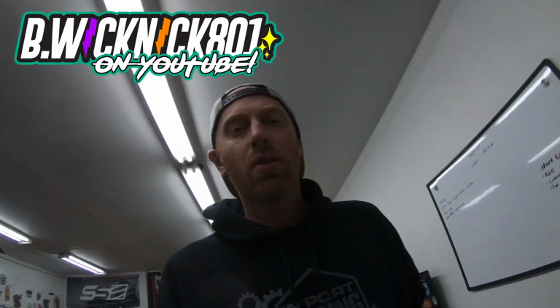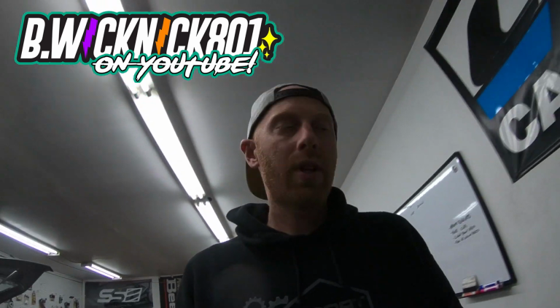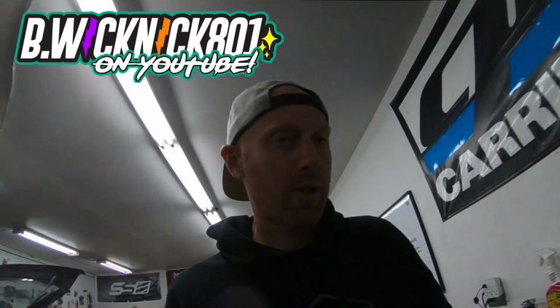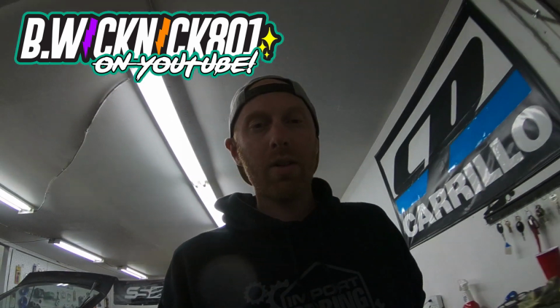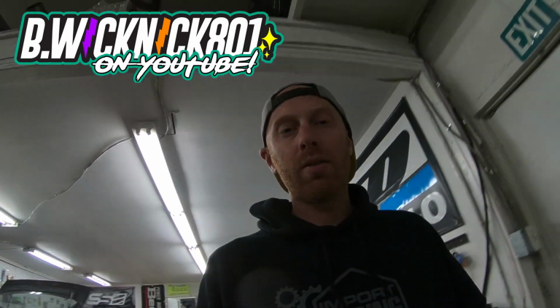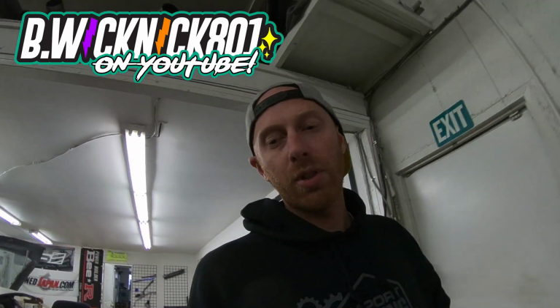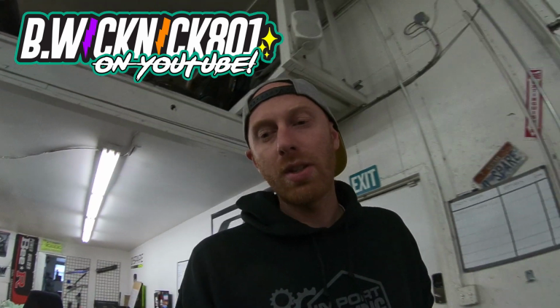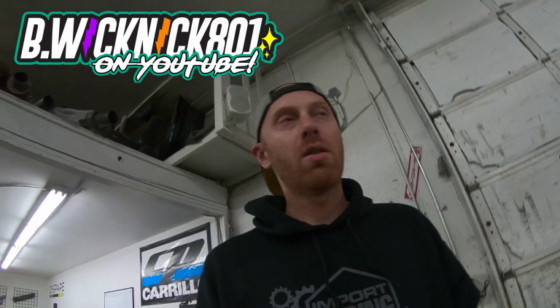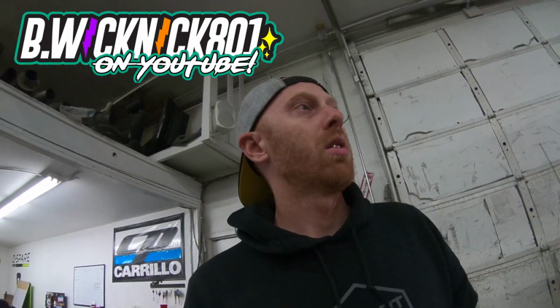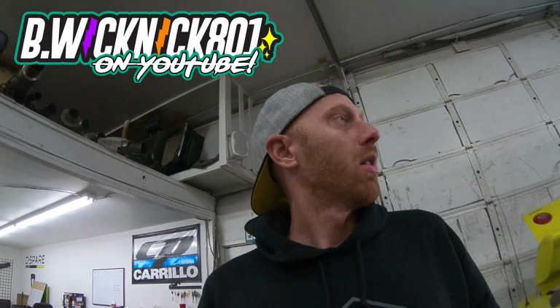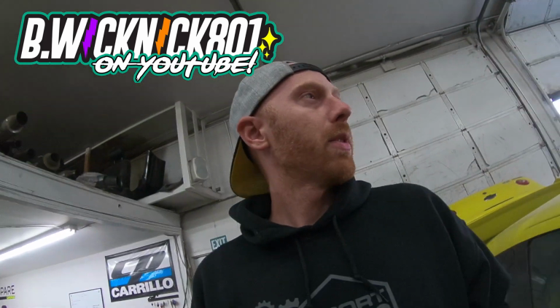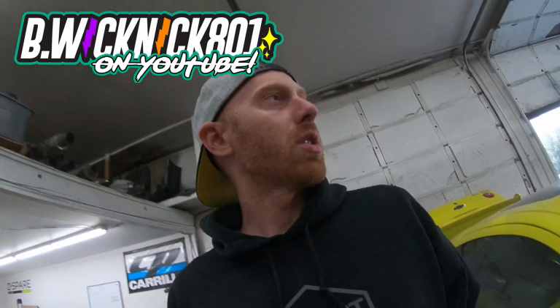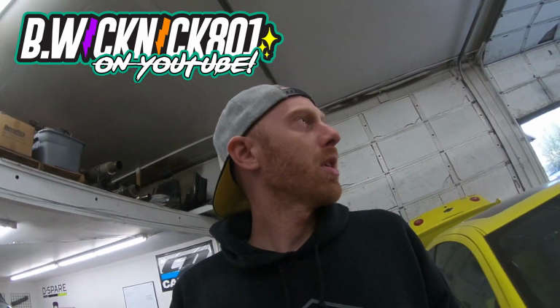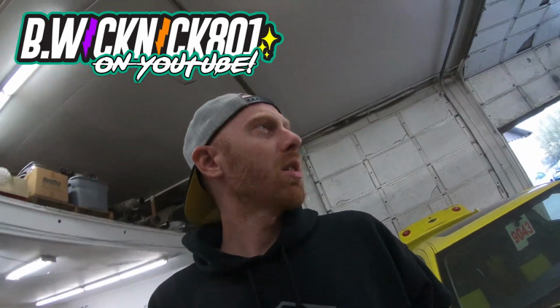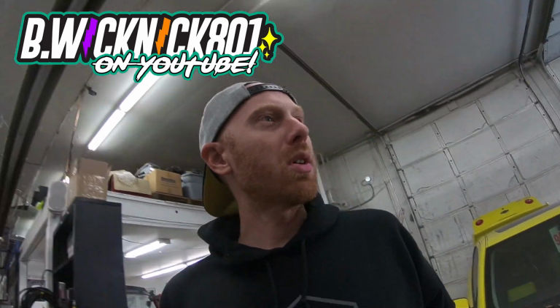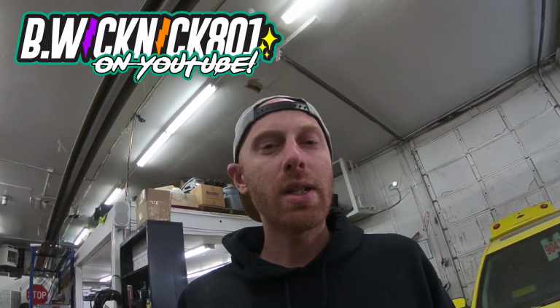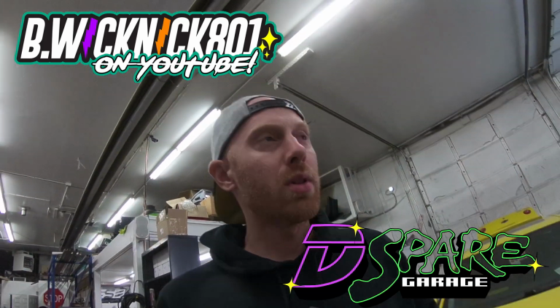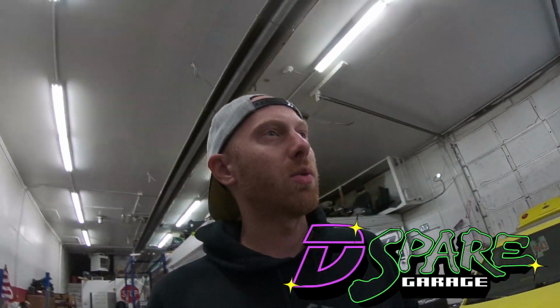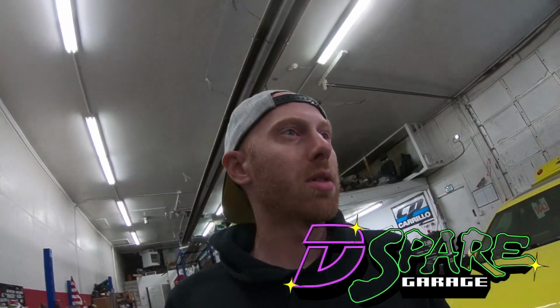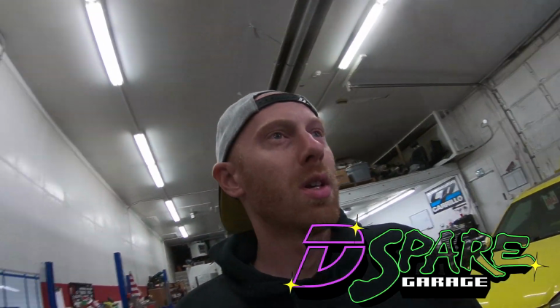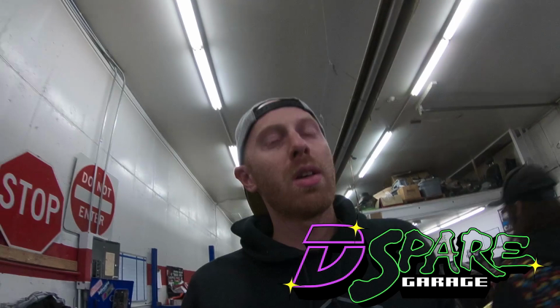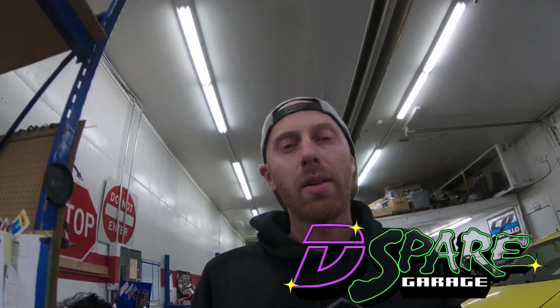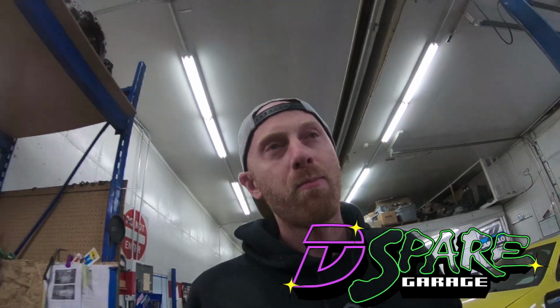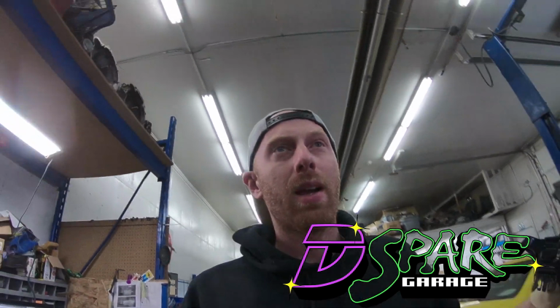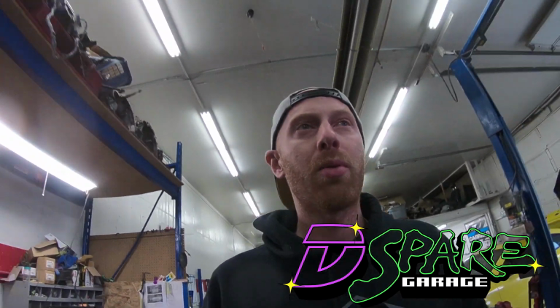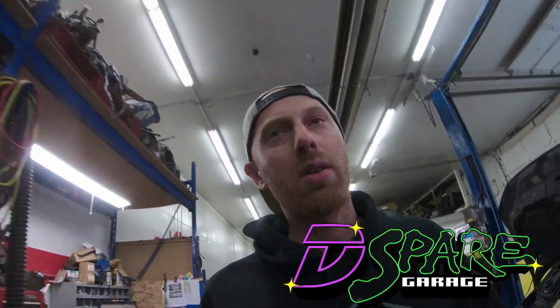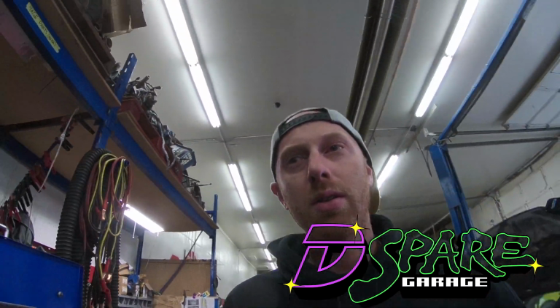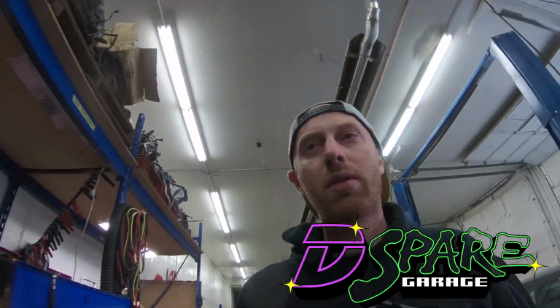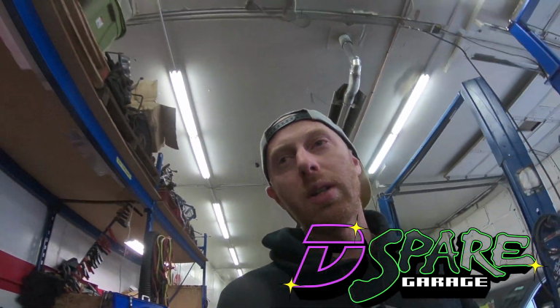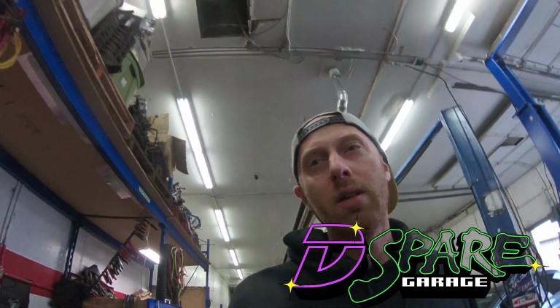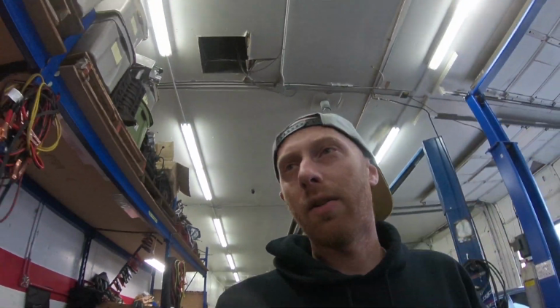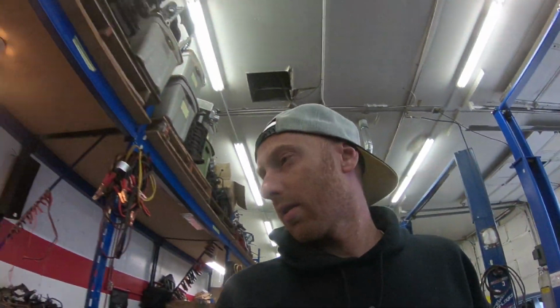Today I'm working on assembling a 2JZ. This engine is going to be the one that goes in DC-1, which I call my pro car — the car that I used for Formula D. I've had it for years.